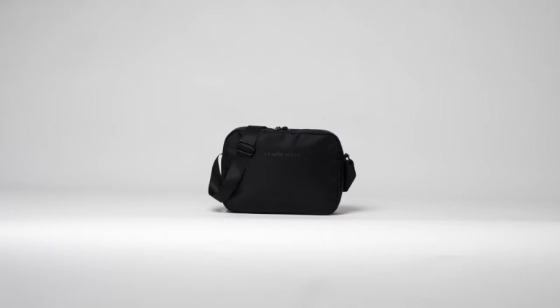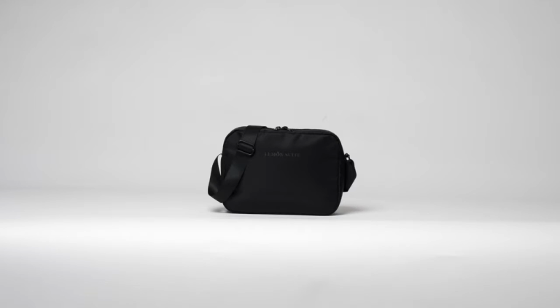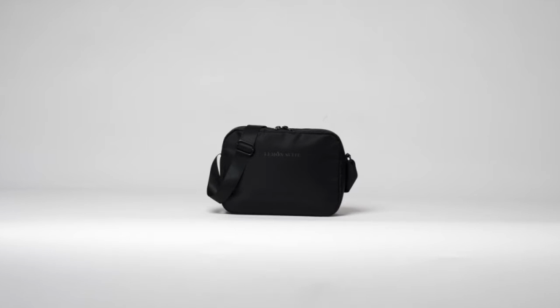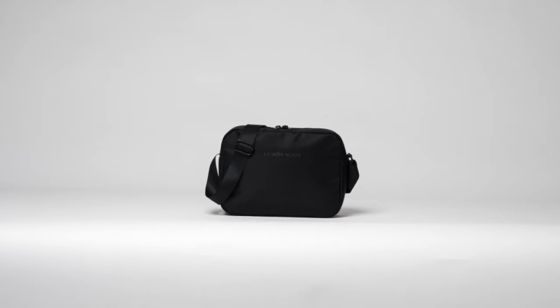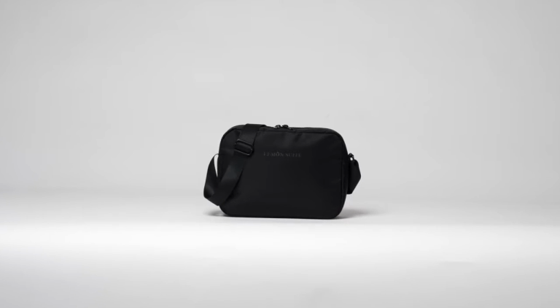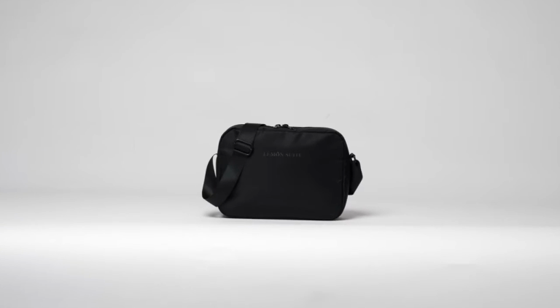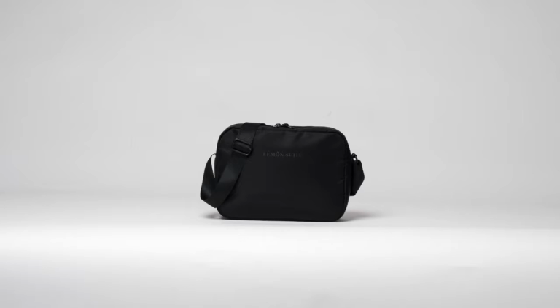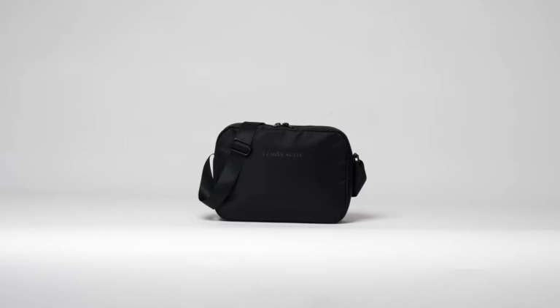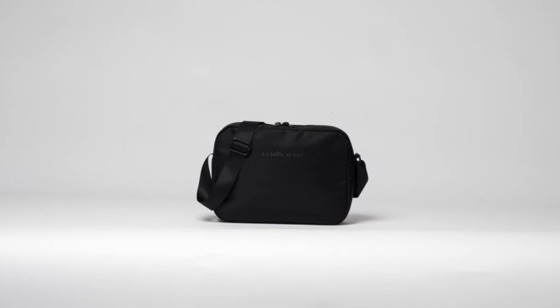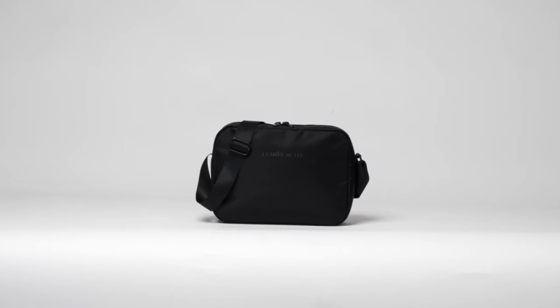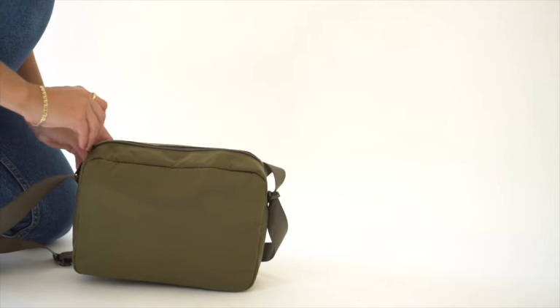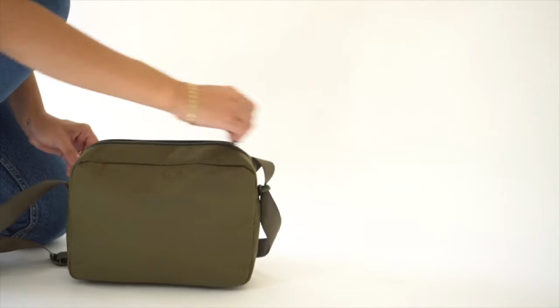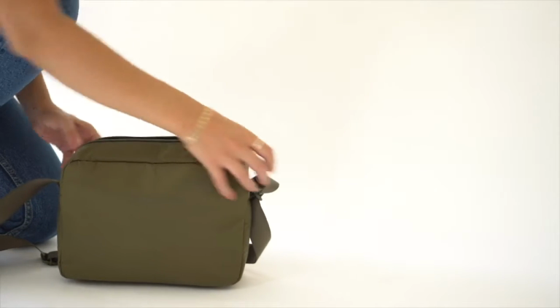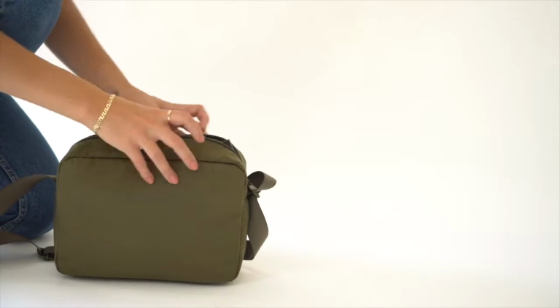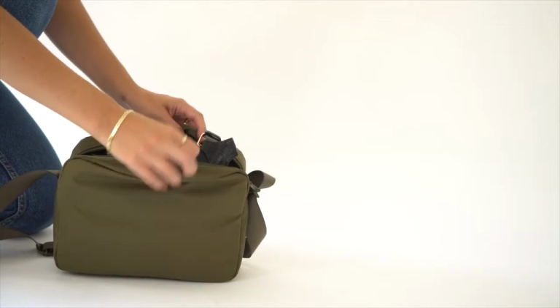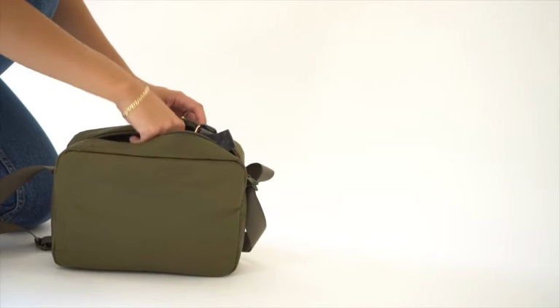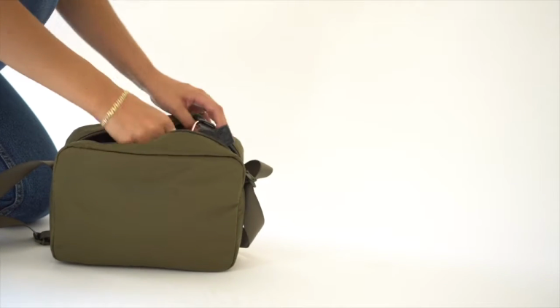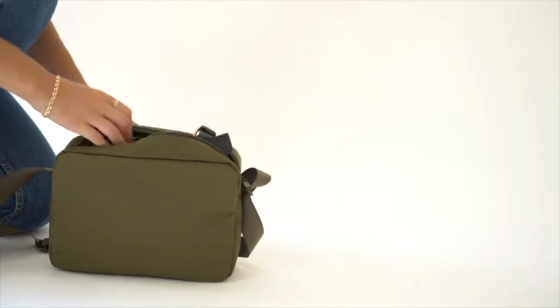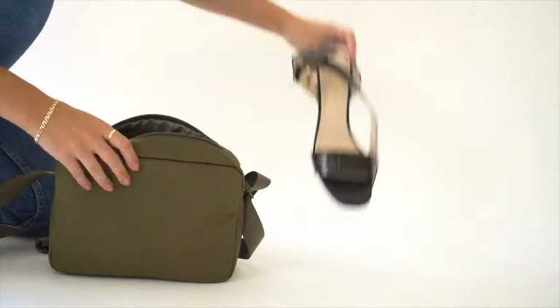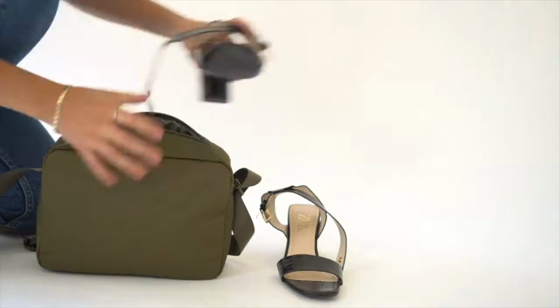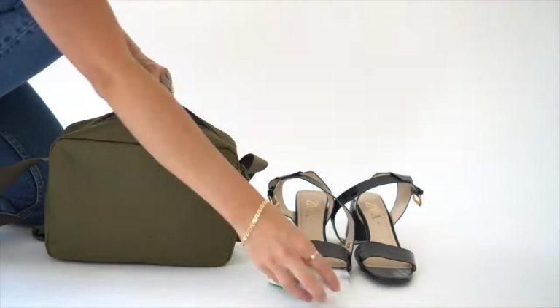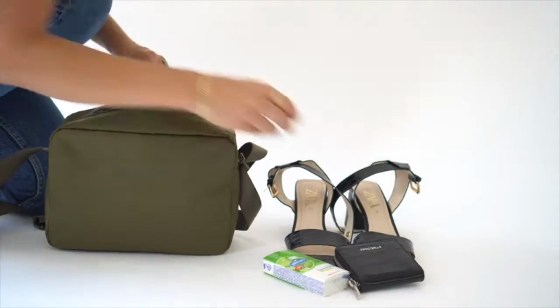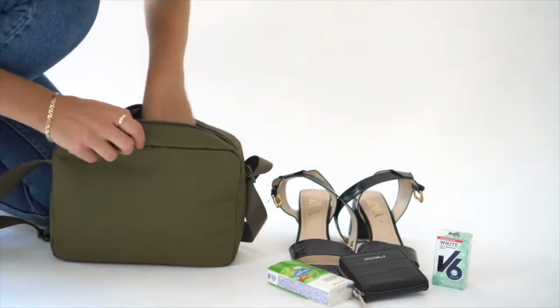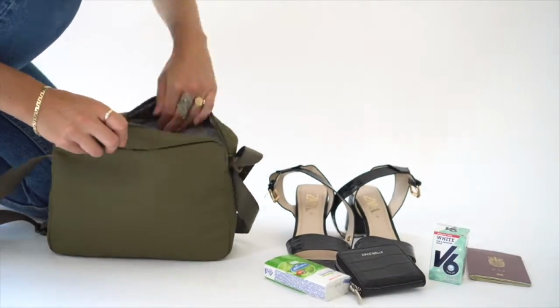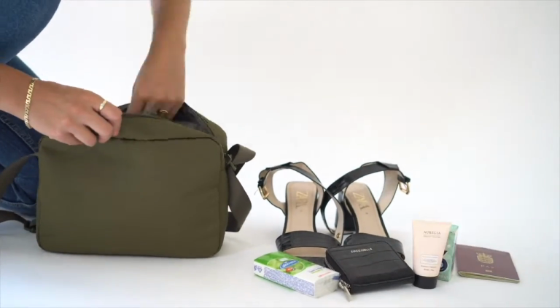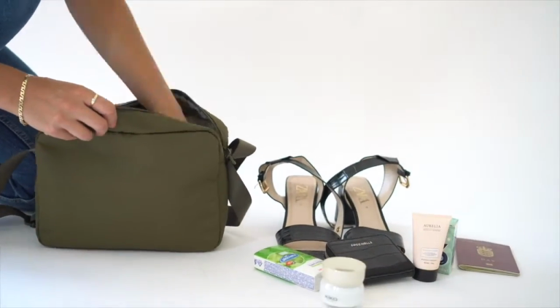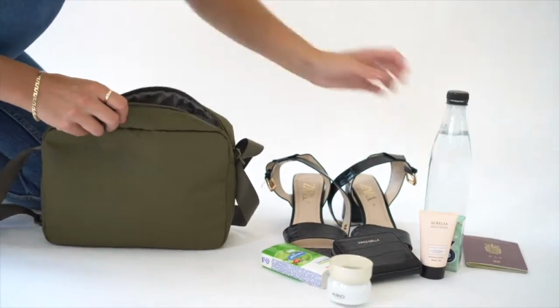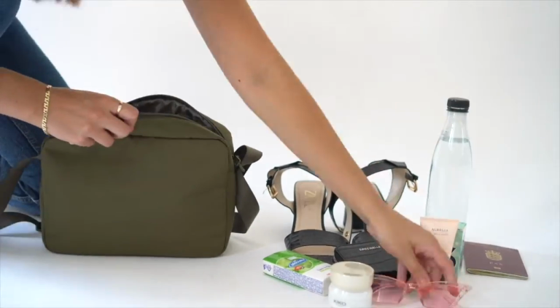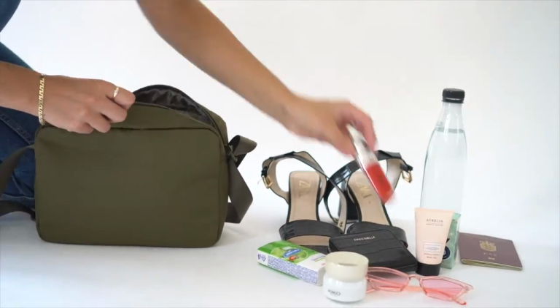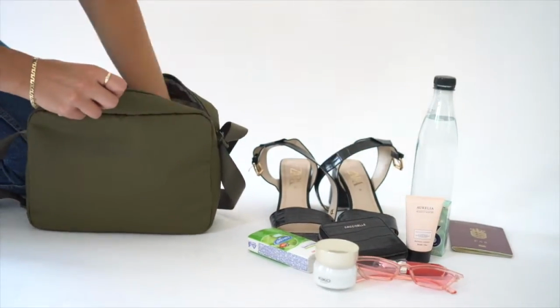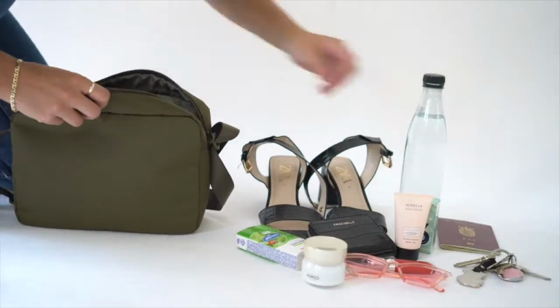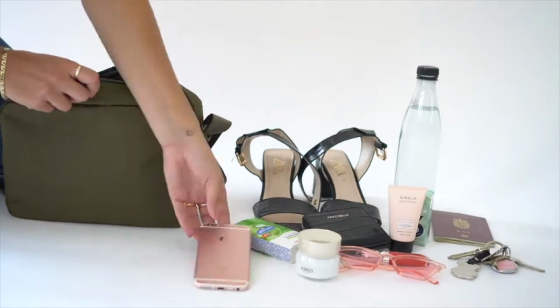Meet the Berlin bag. I've used this bag every single day since I got it, and it's without a doubt the perfect size bag. Besides all your important items like wallet, keys and phone, it also holds a water bottle and a small sweater or scarf.